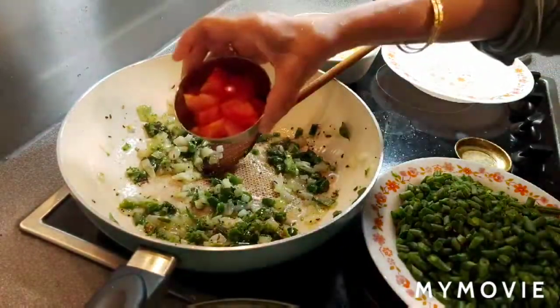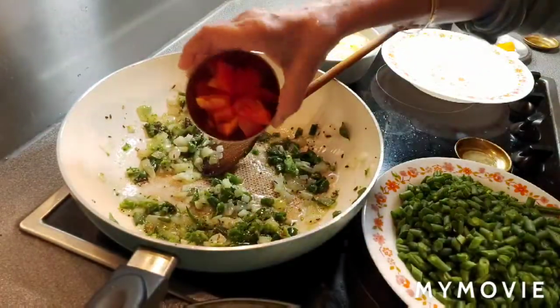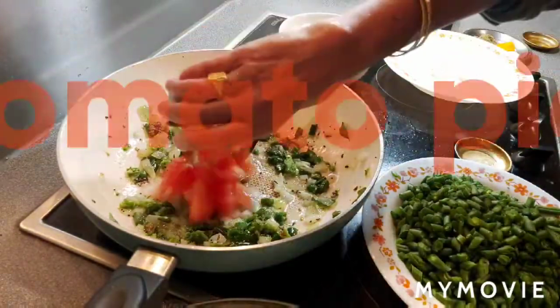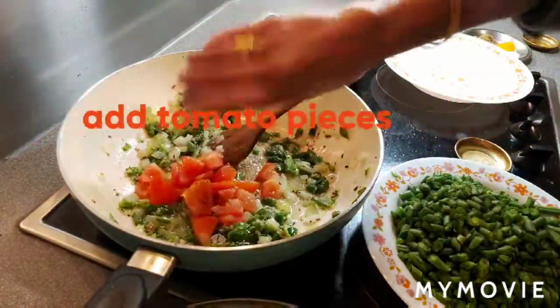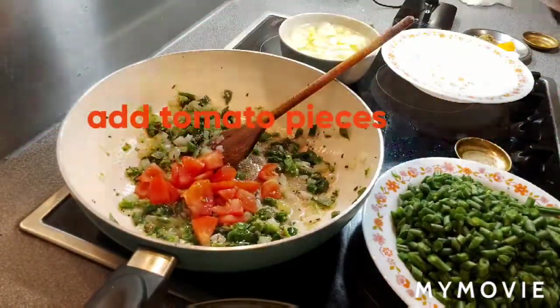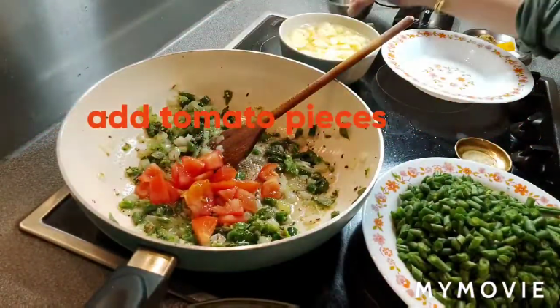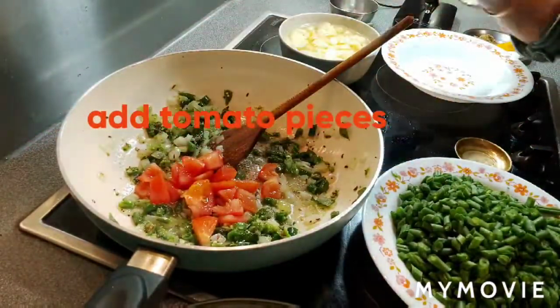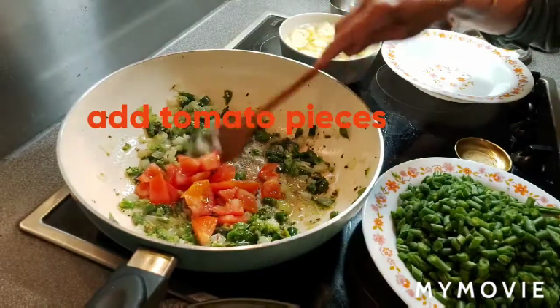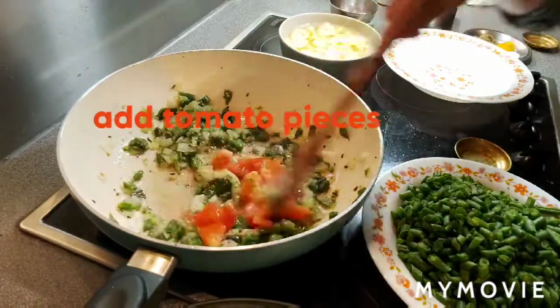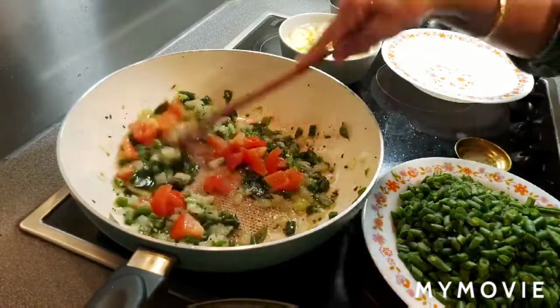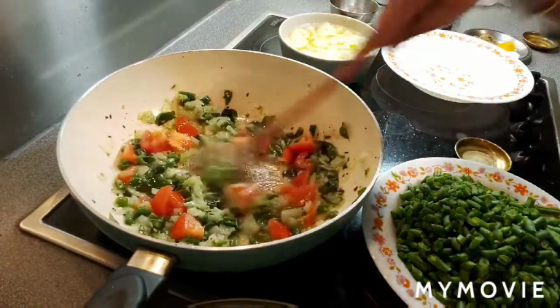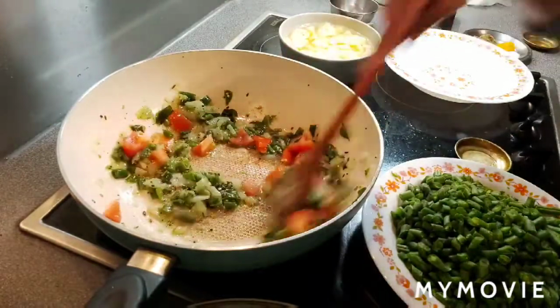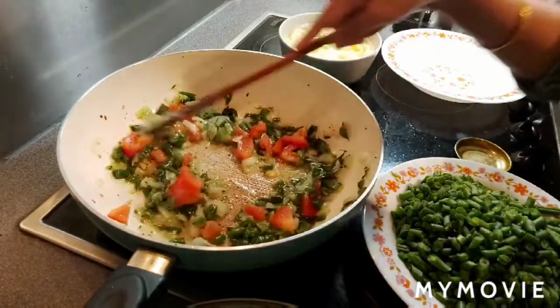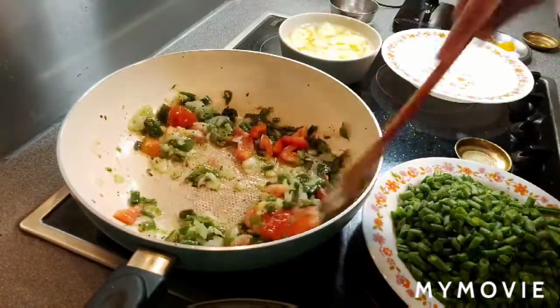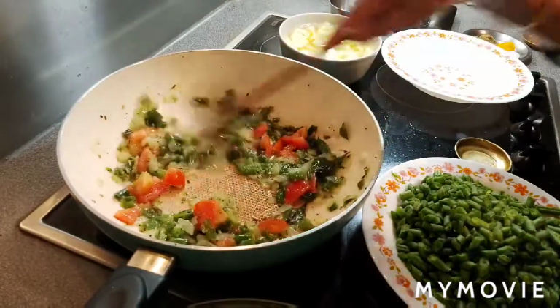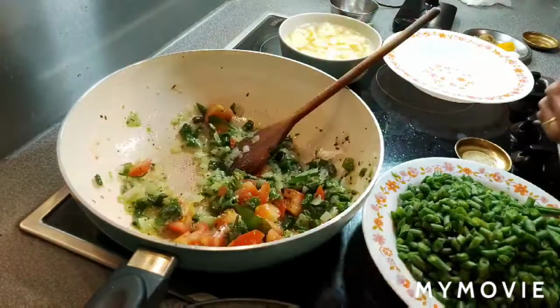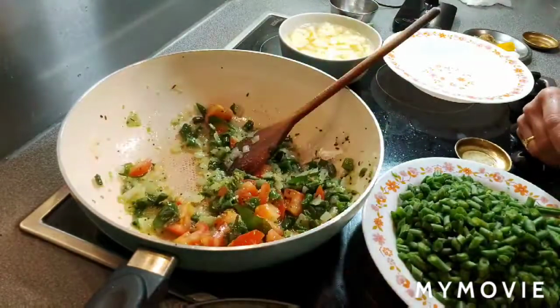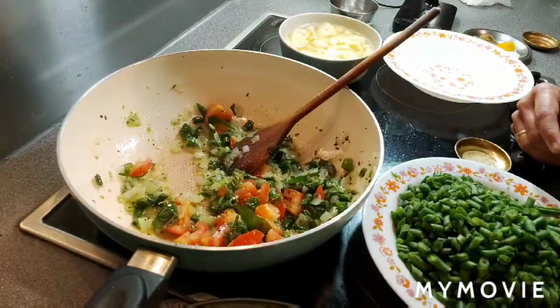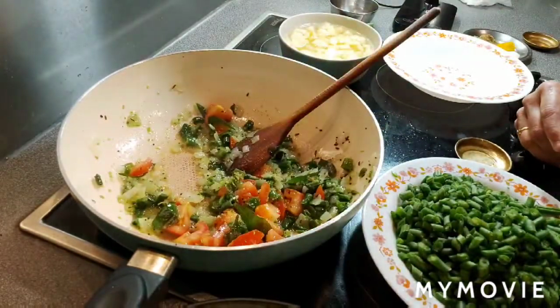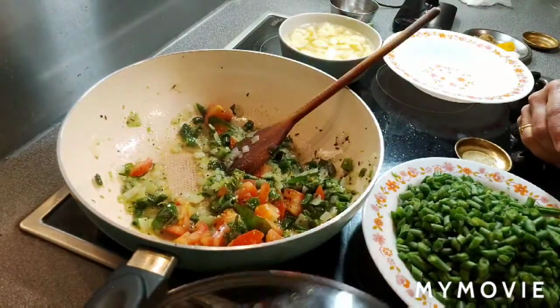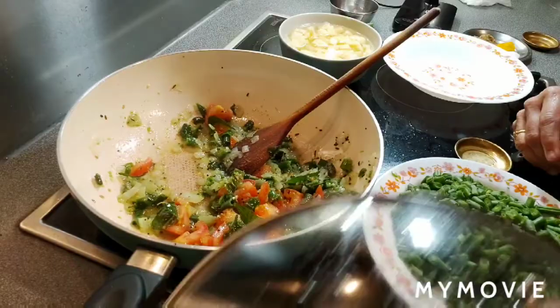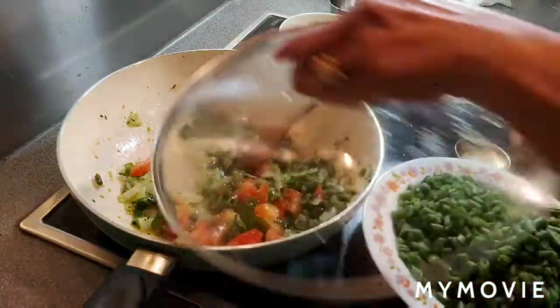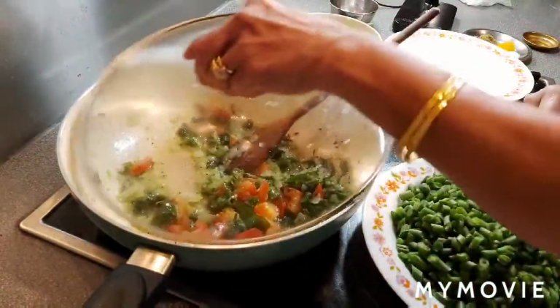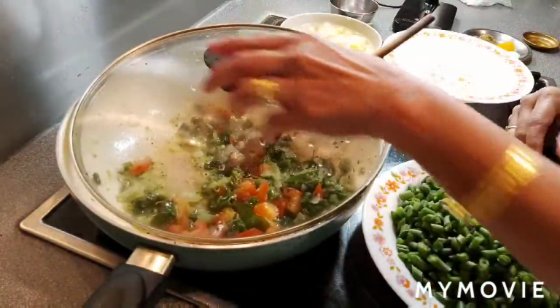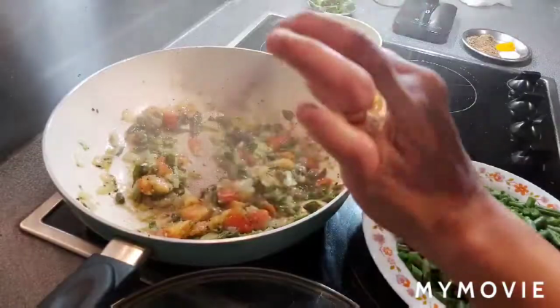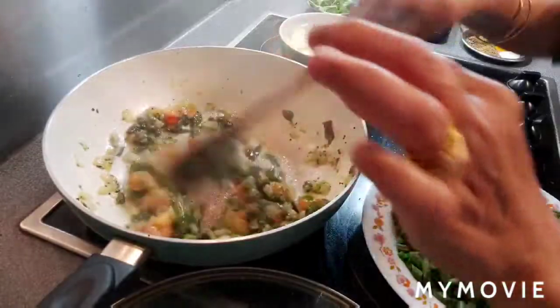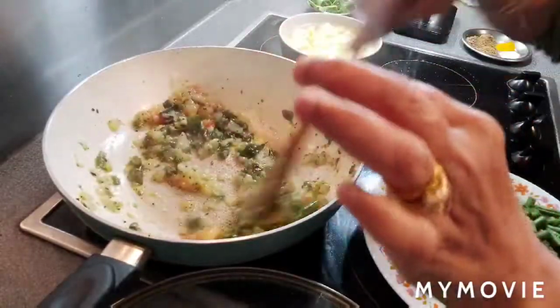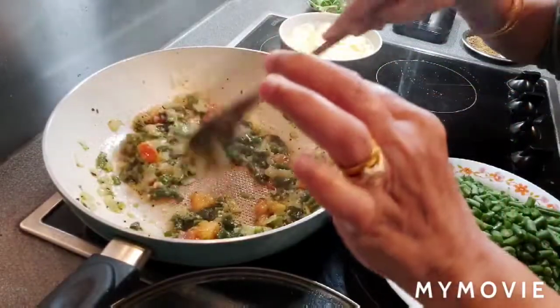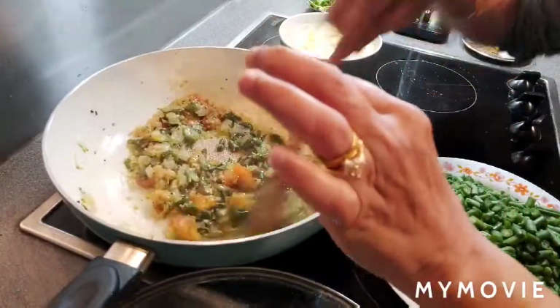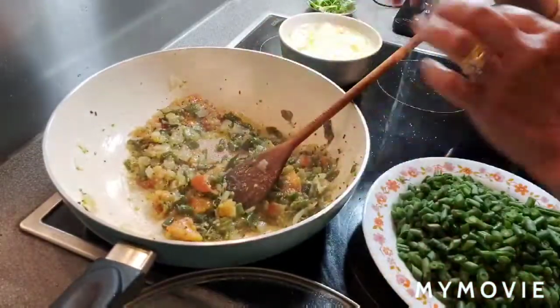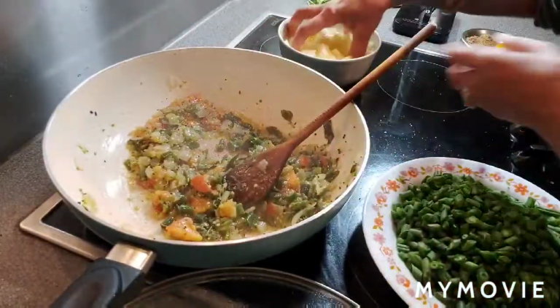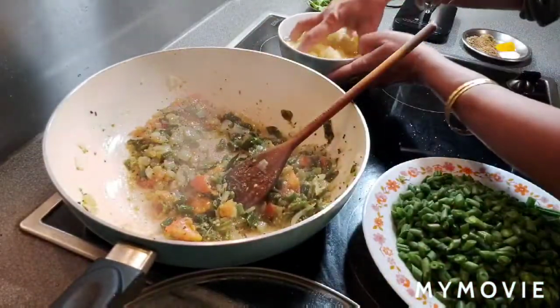Now add tomato. Cook two more minutes. Tomatoes are soft now.